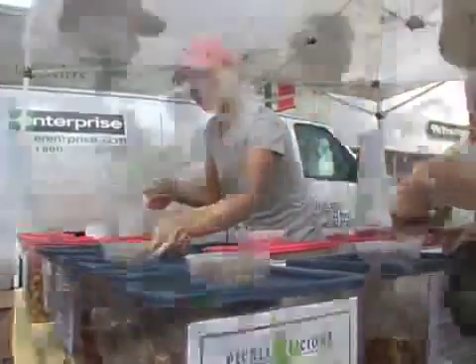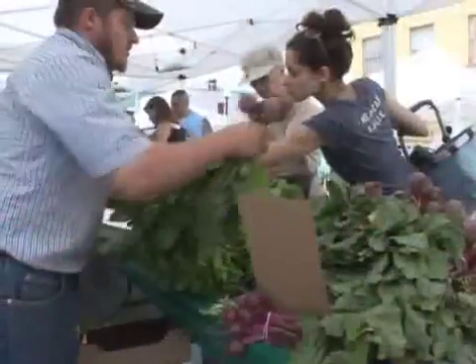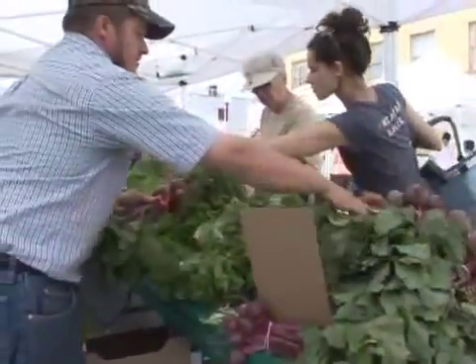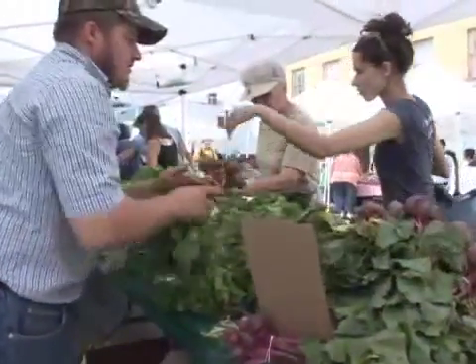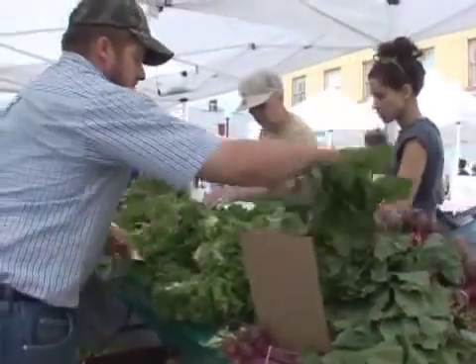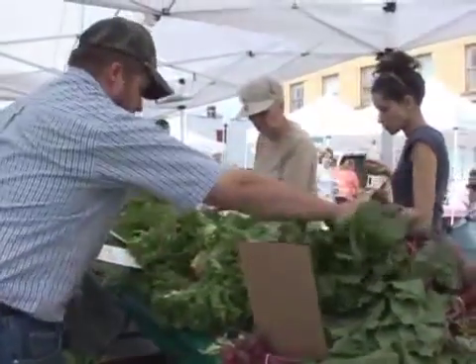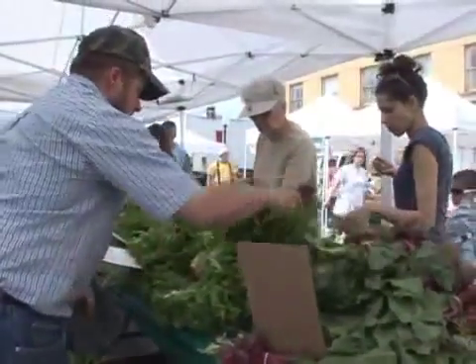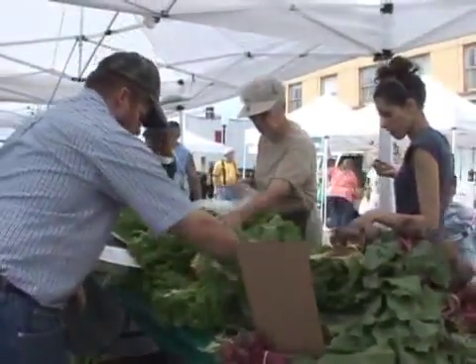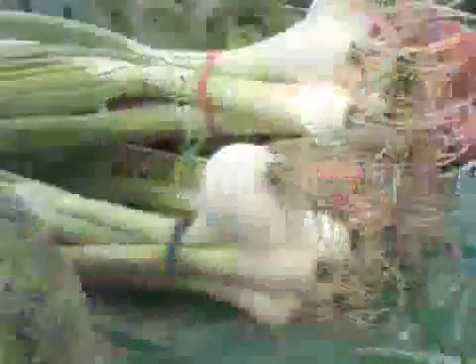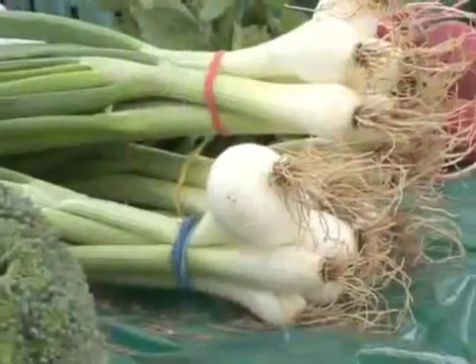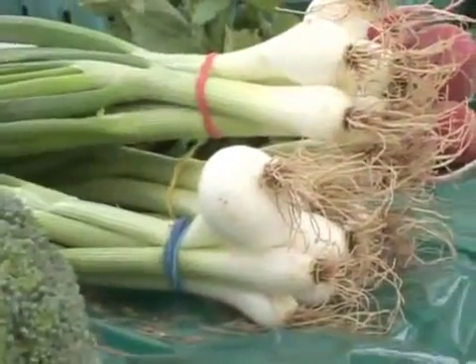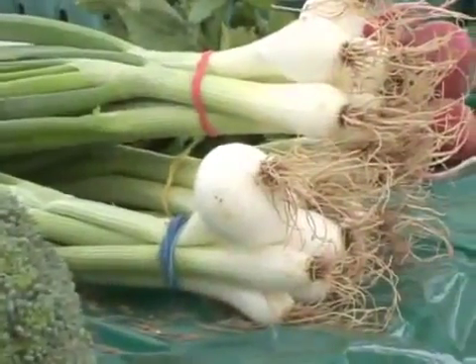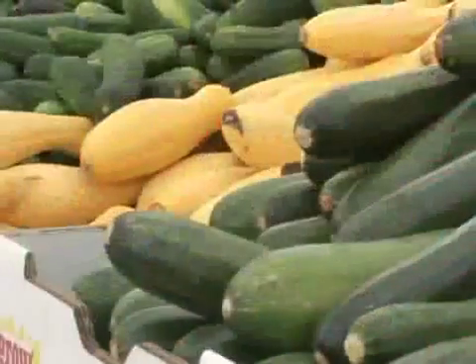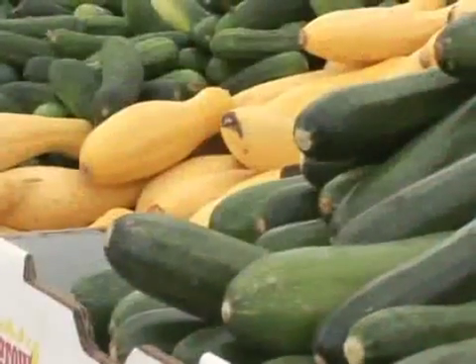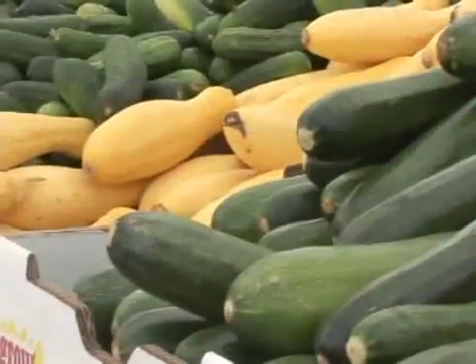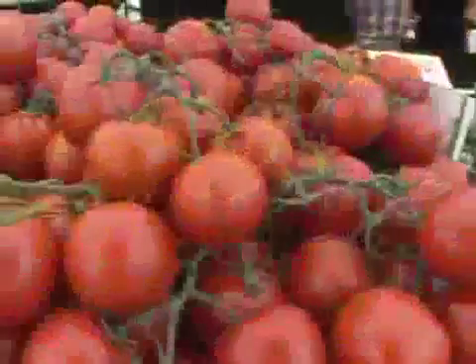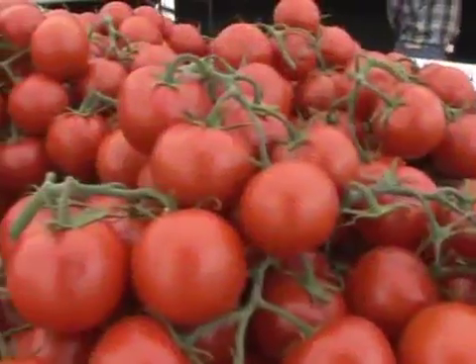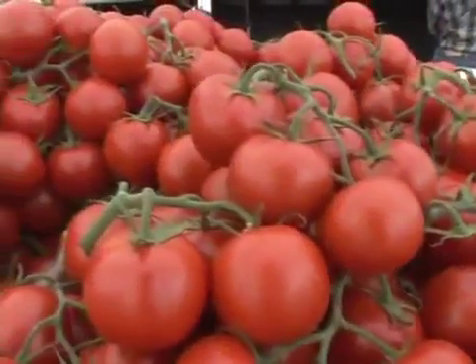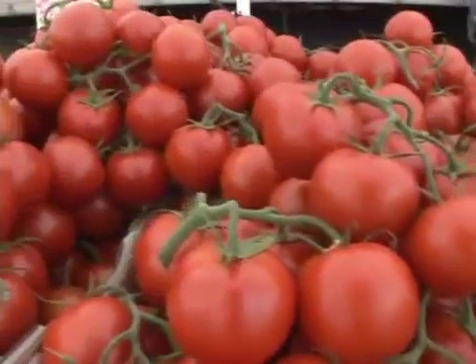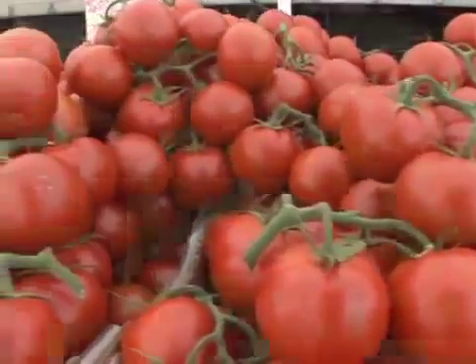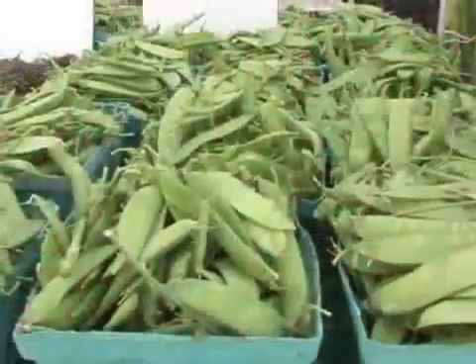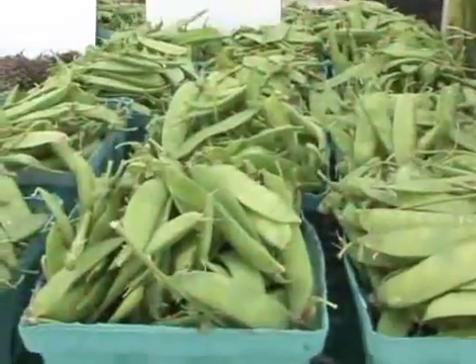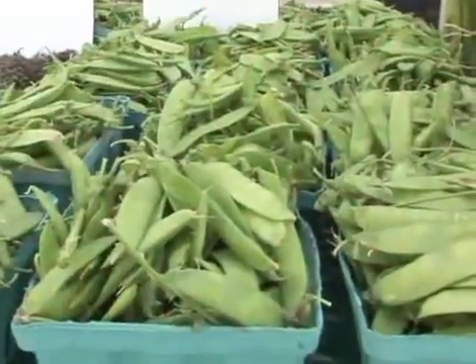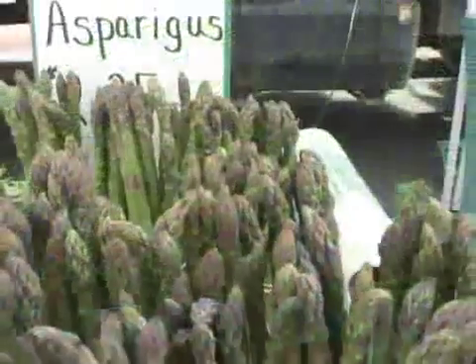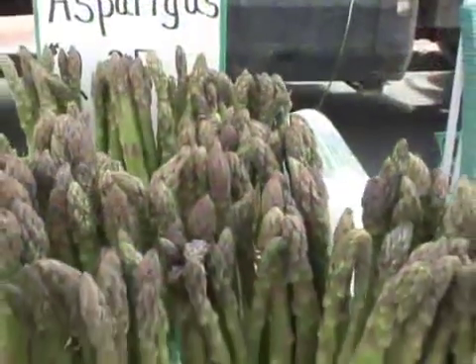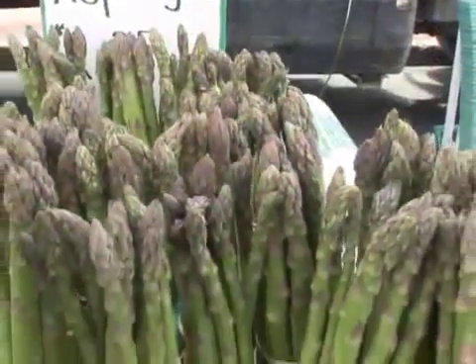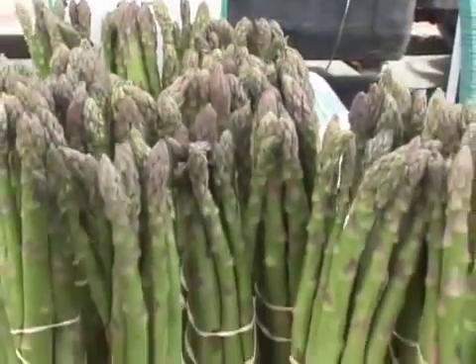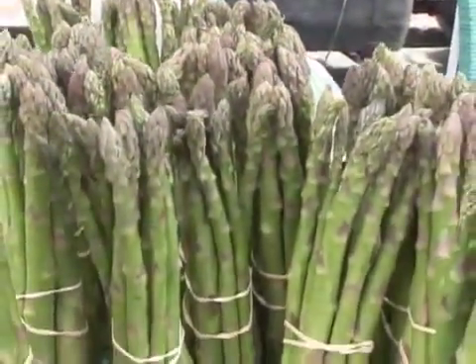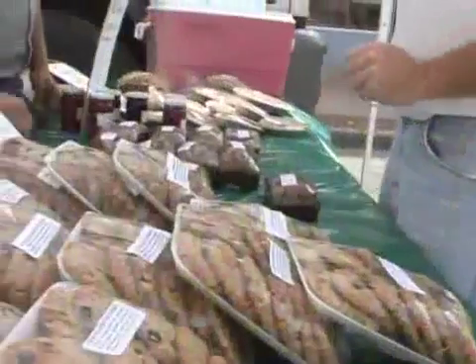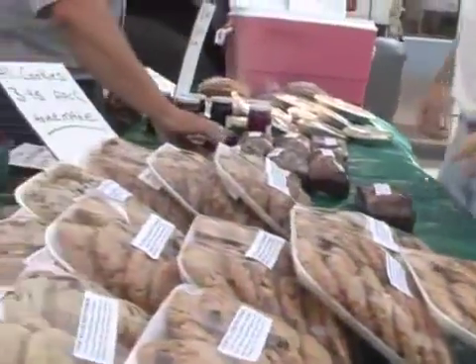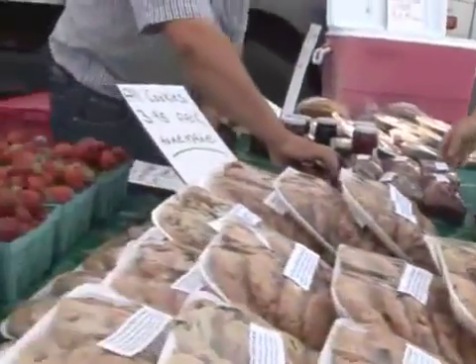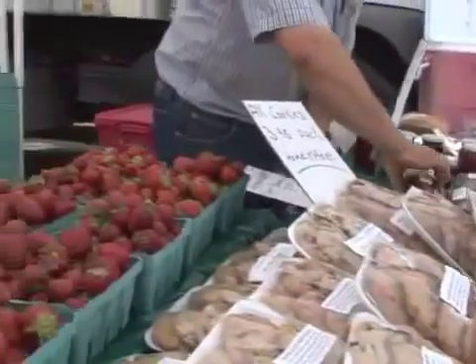Stoney Flat Farms comes from Pennsylvania — they've been one of our original farmers, and they carry all types of produce. They also have breads, jam and jellies, and some cookies, which are also good.